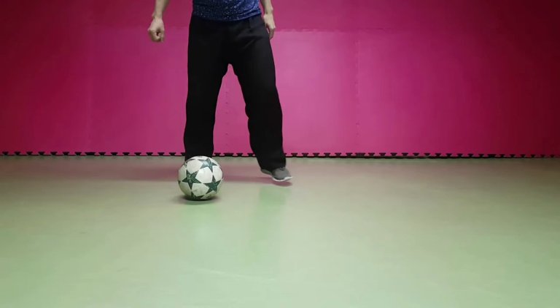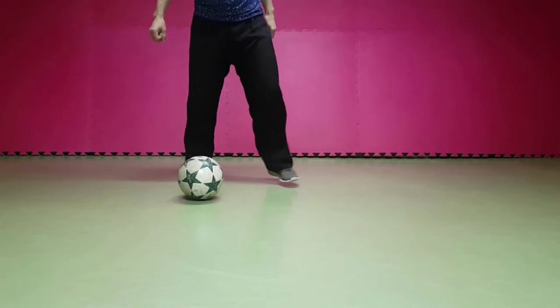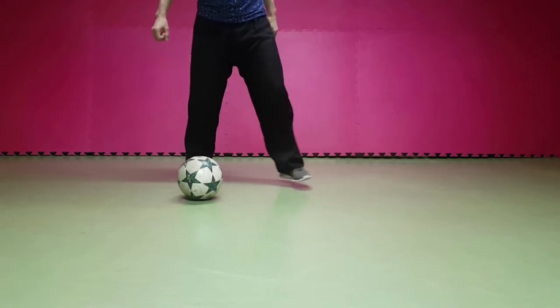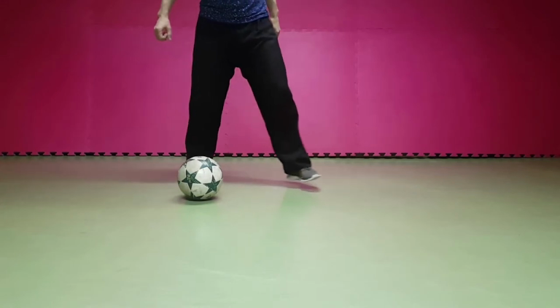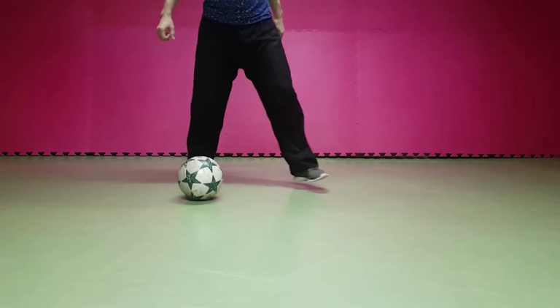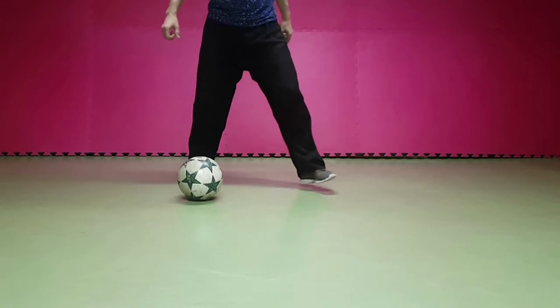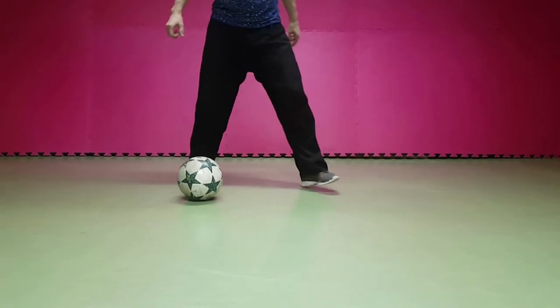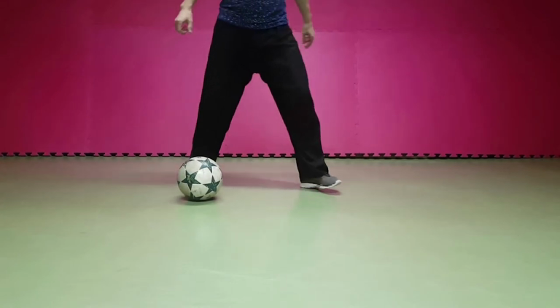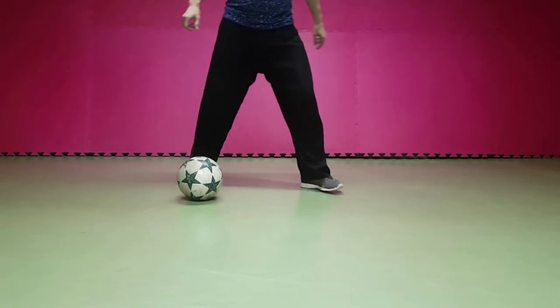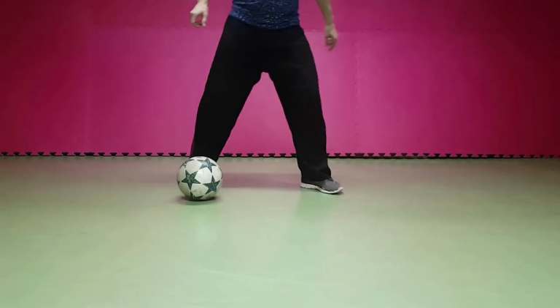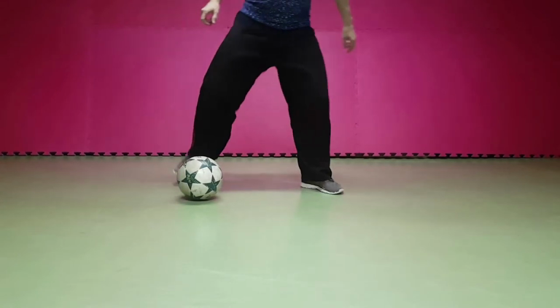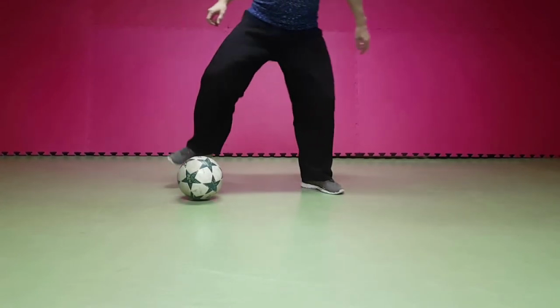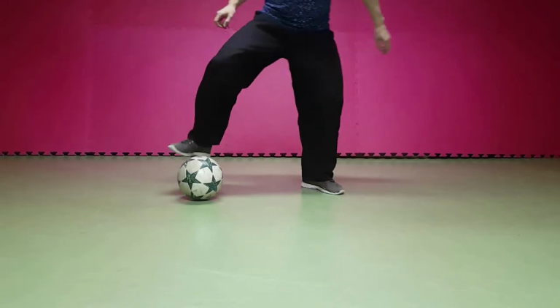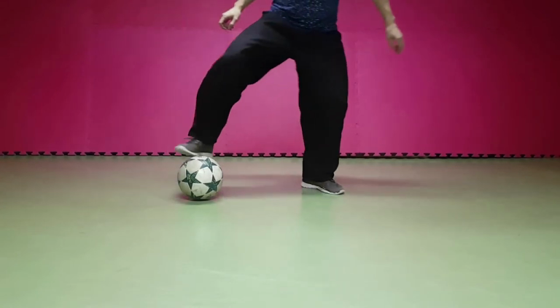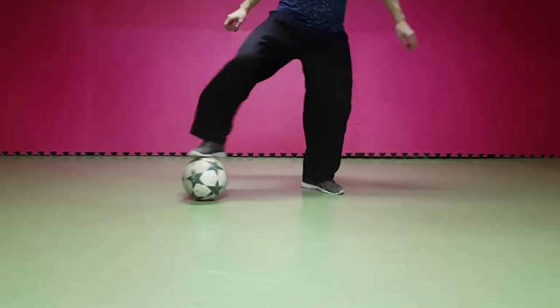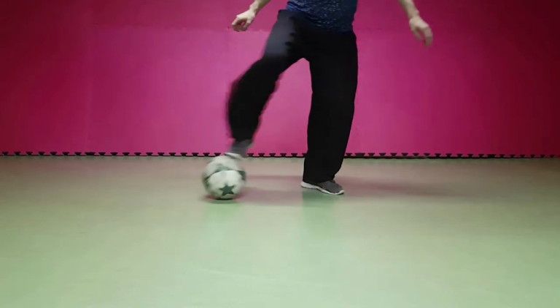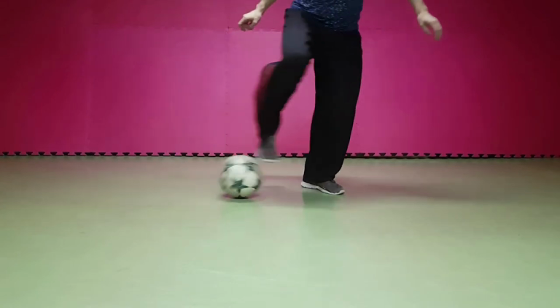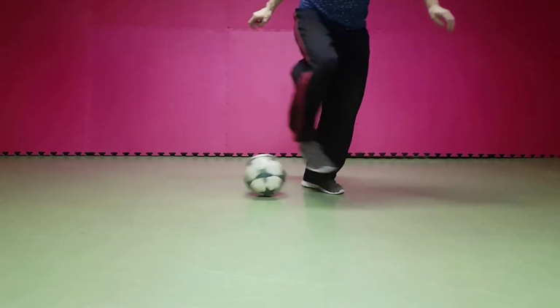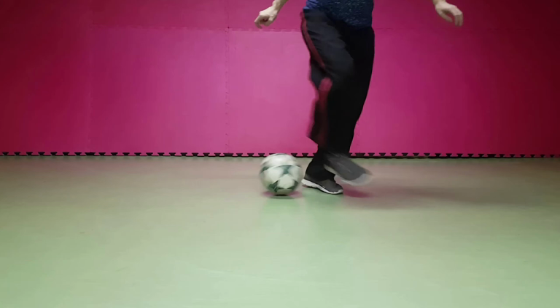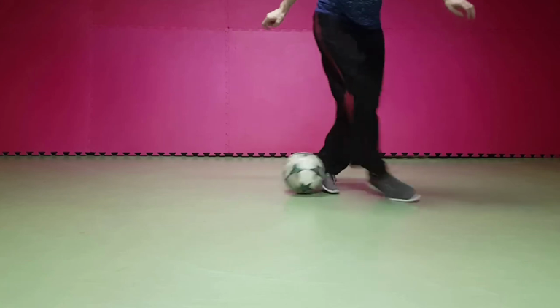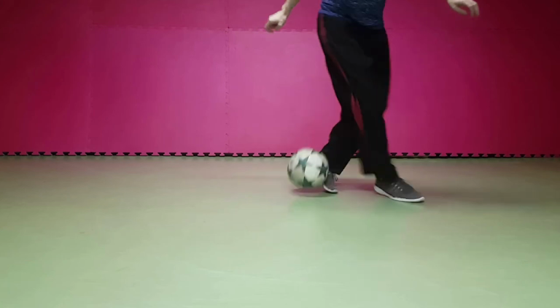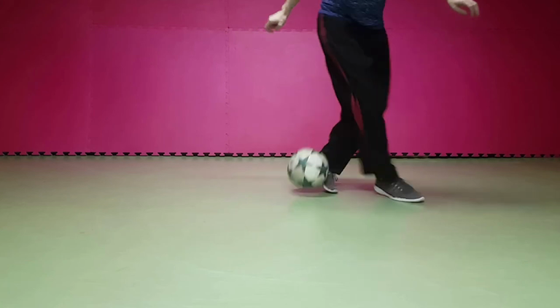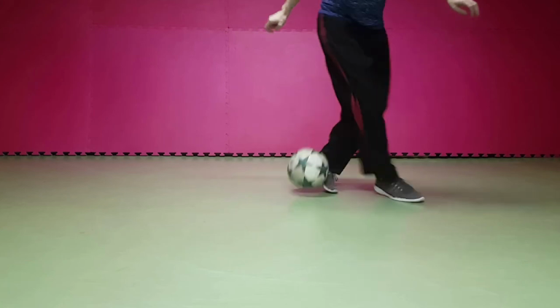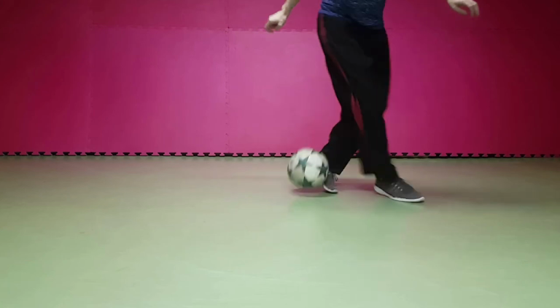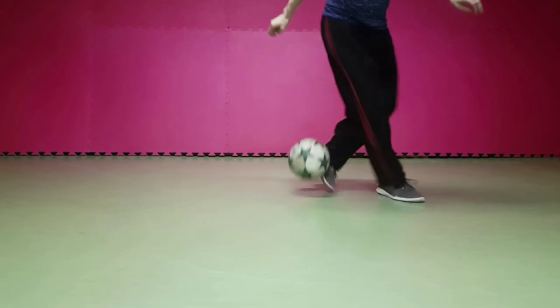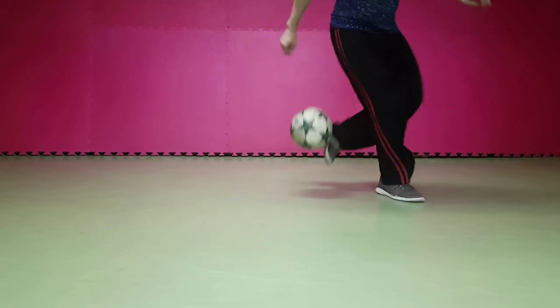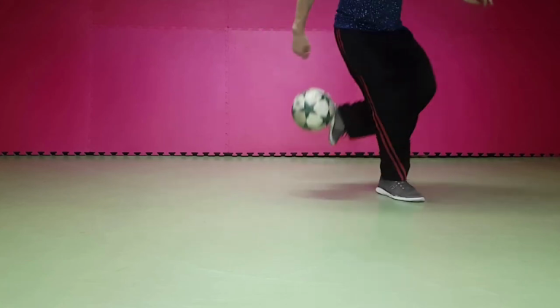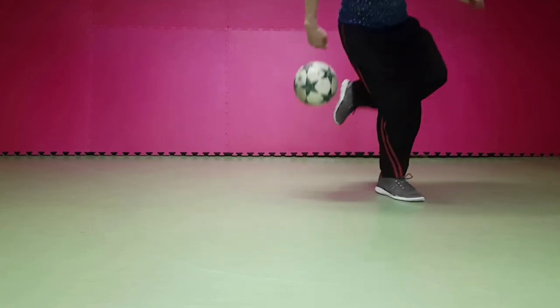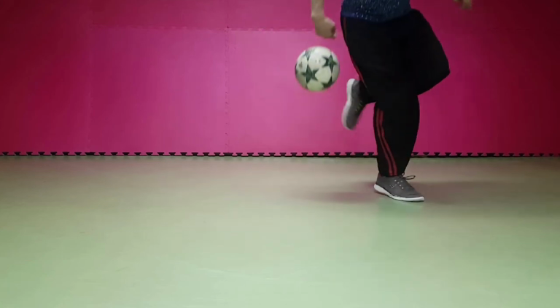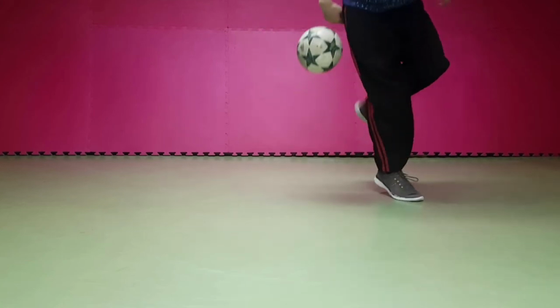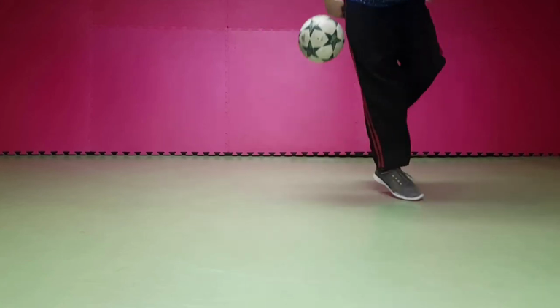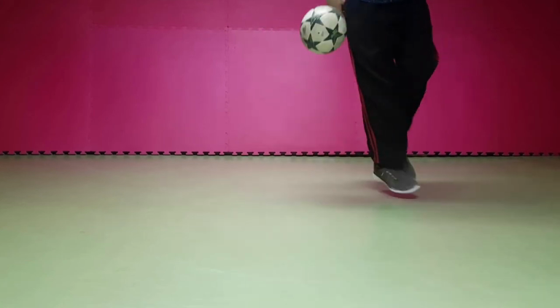We start by pulling the ball sideways with one leg and lifting the ball up with the inside of our other foot.